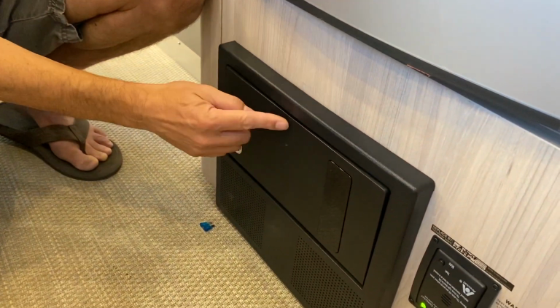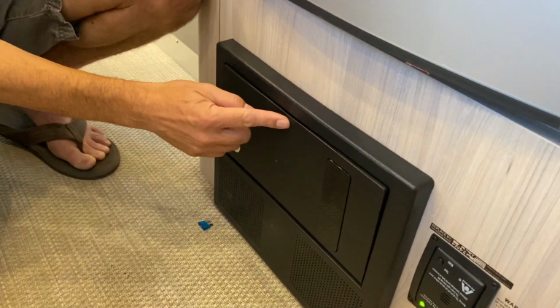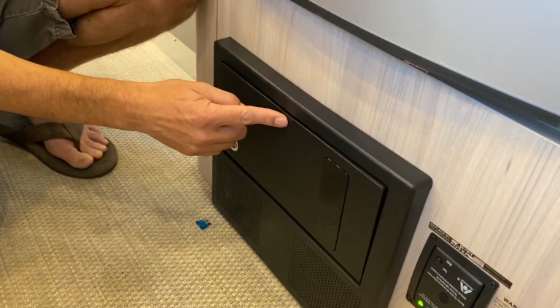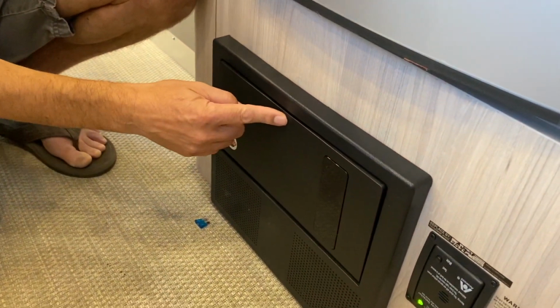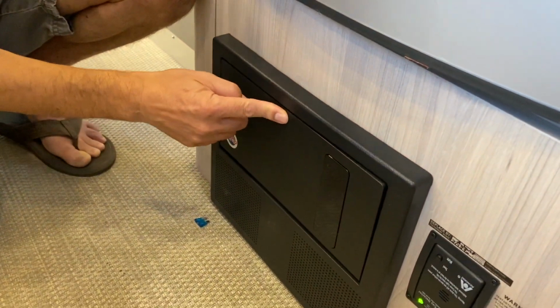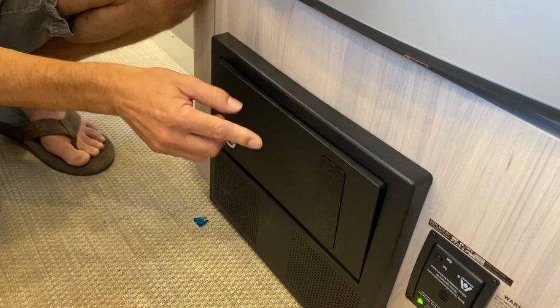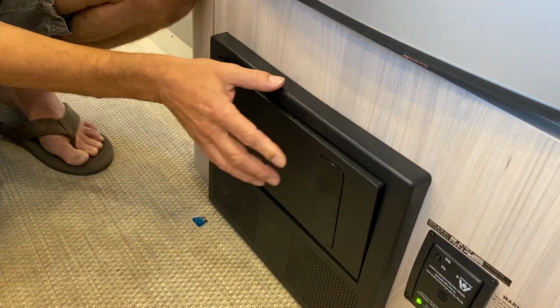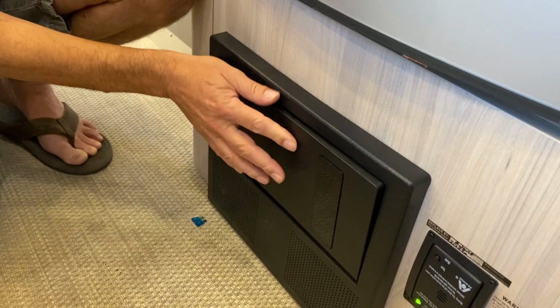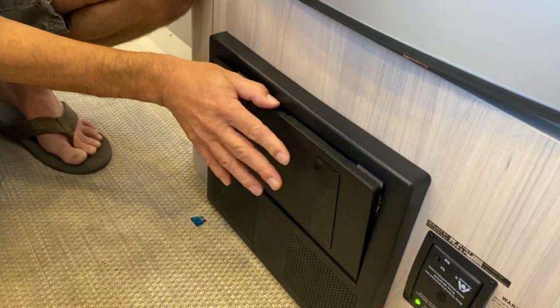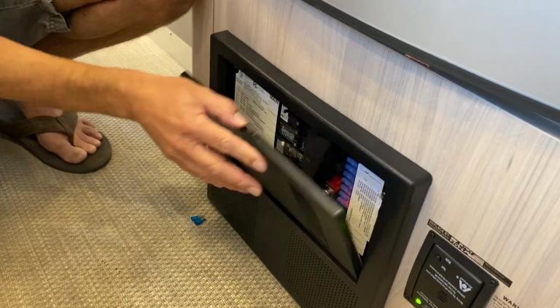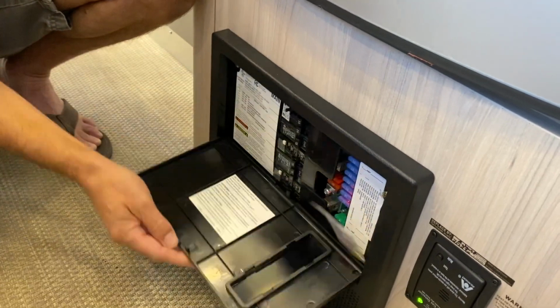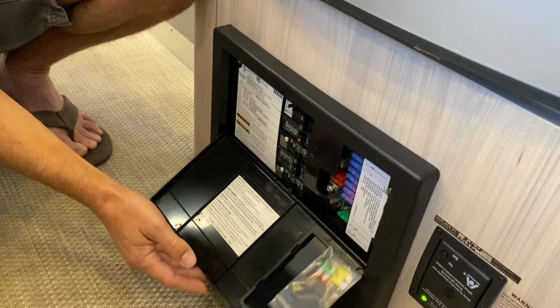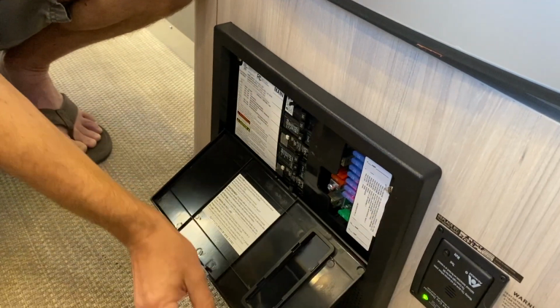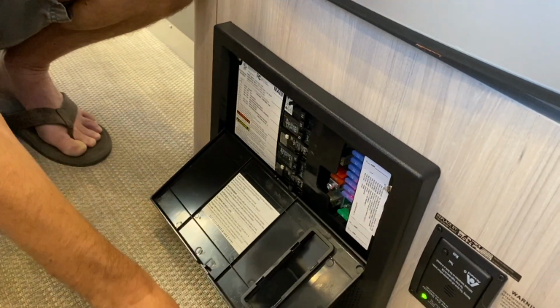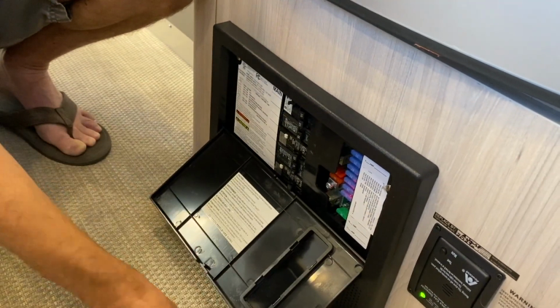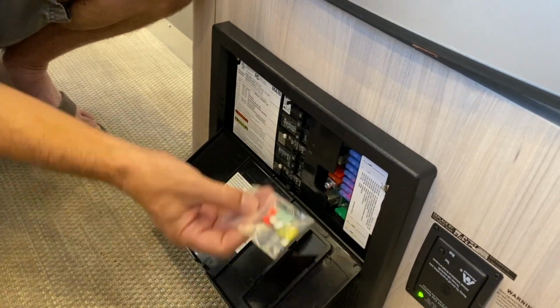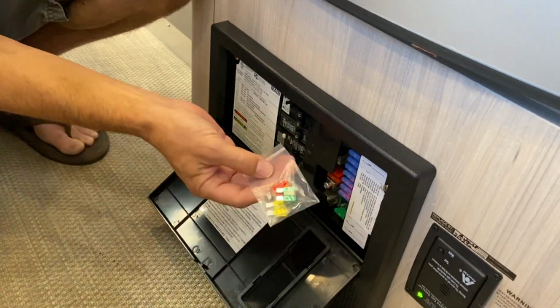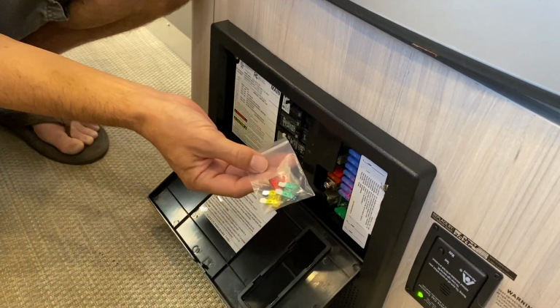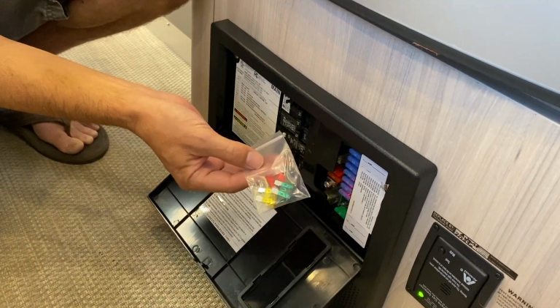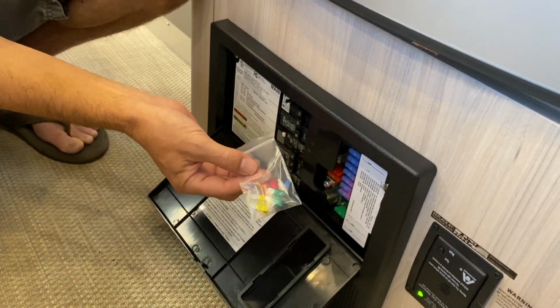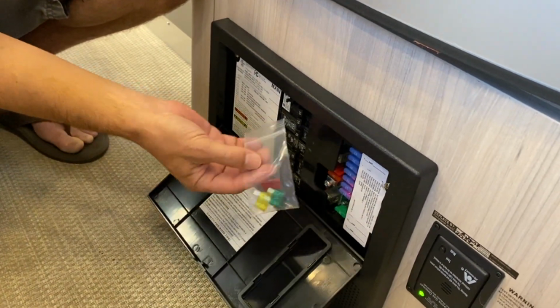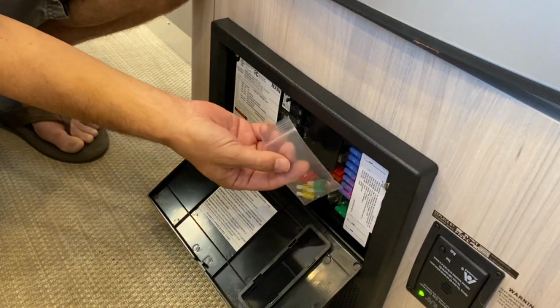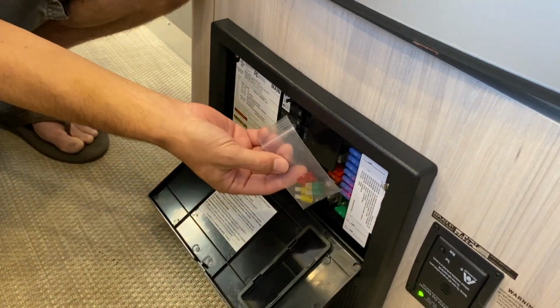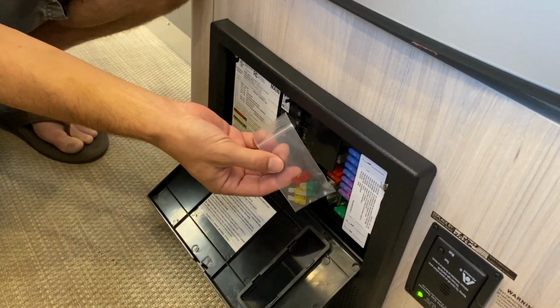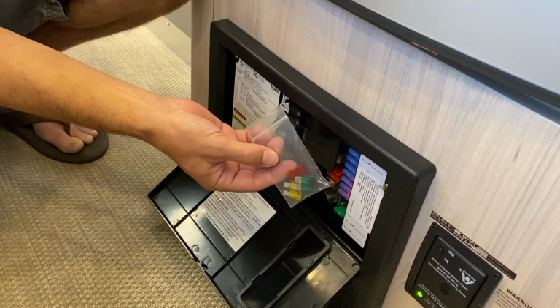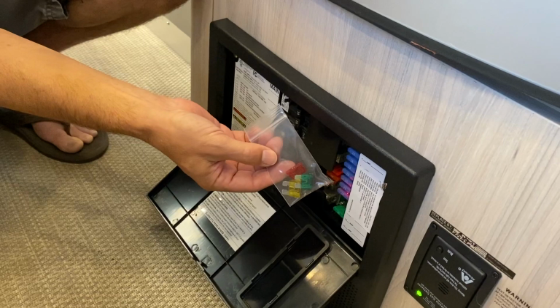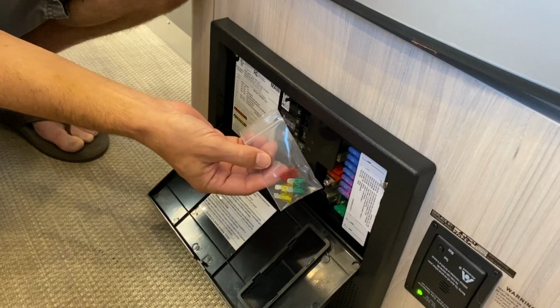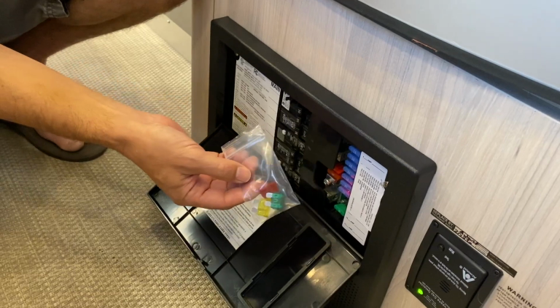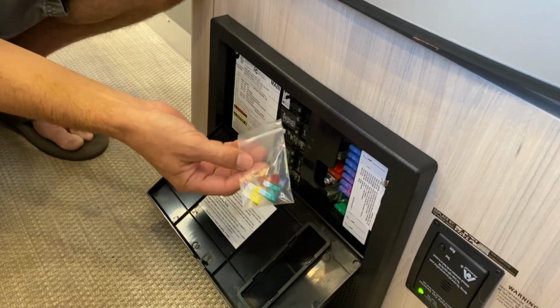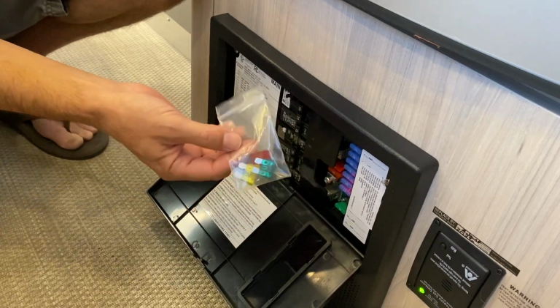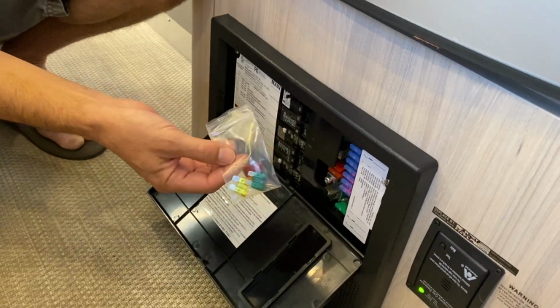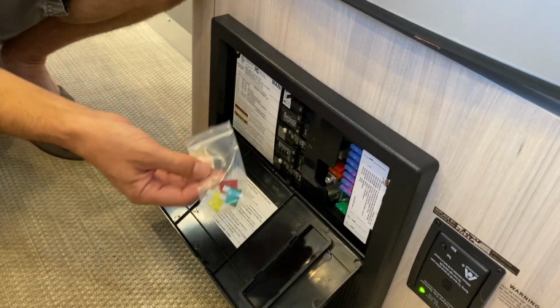Push in the center of the box and the door will pop open. I like to keep a few spare fuses in a plastic bag right inside the door so I have them if I ever need them — that way I don't have to go searching.